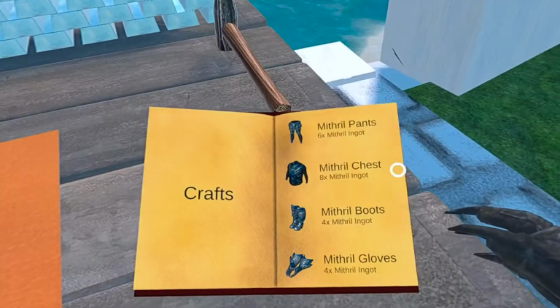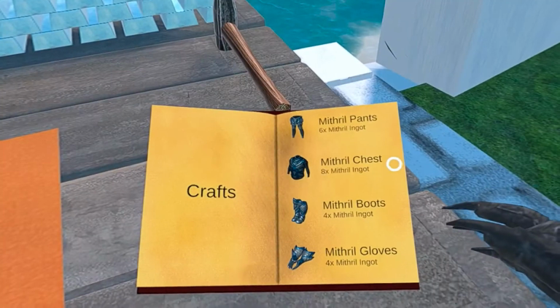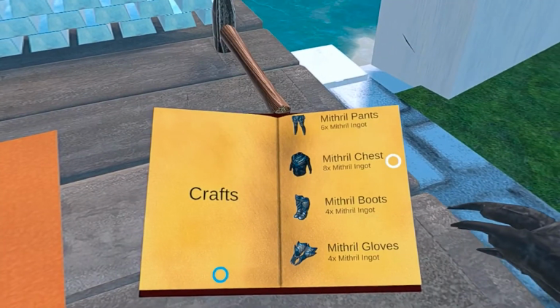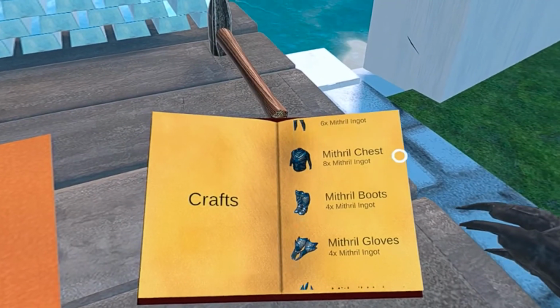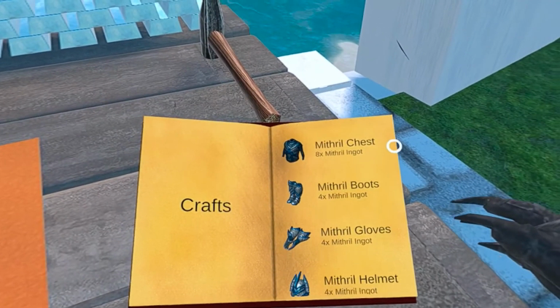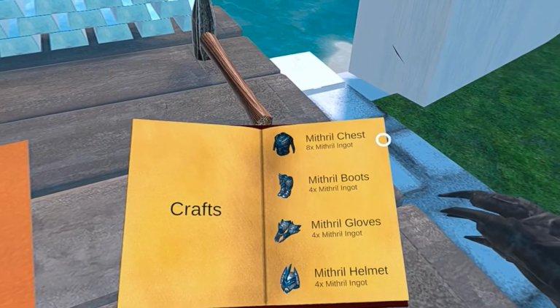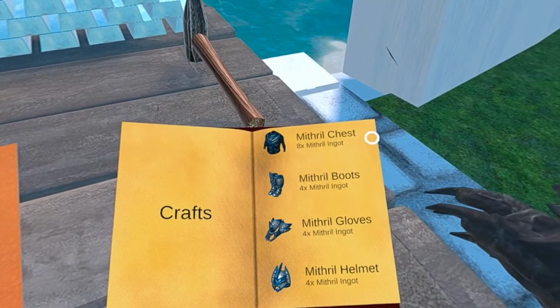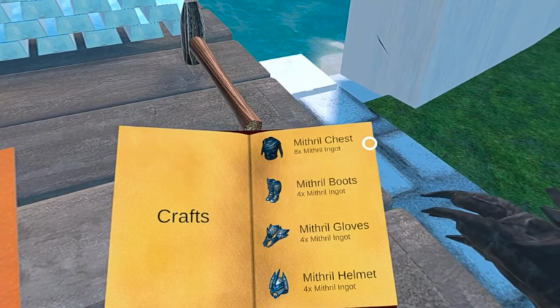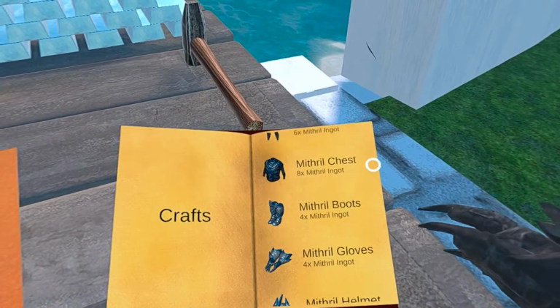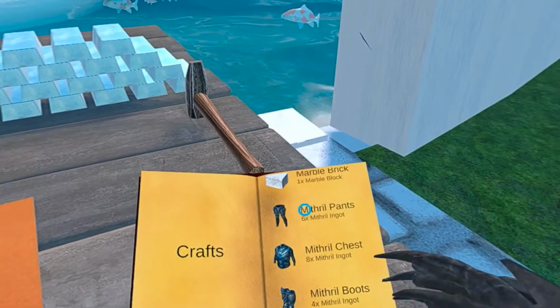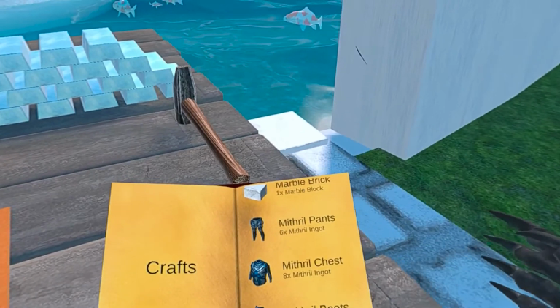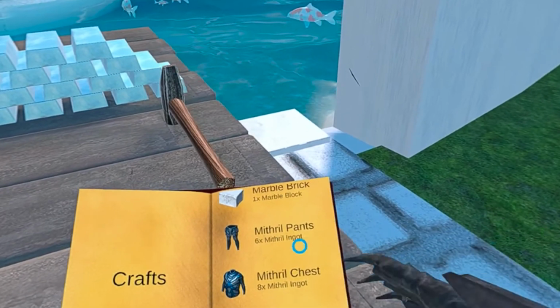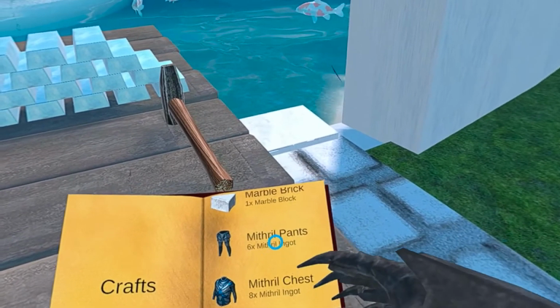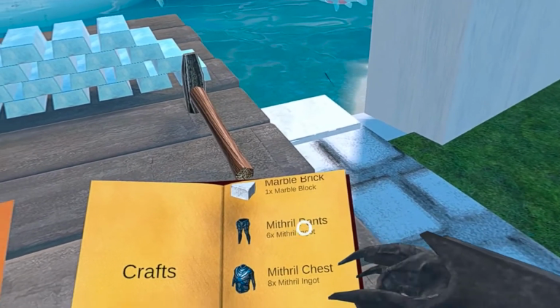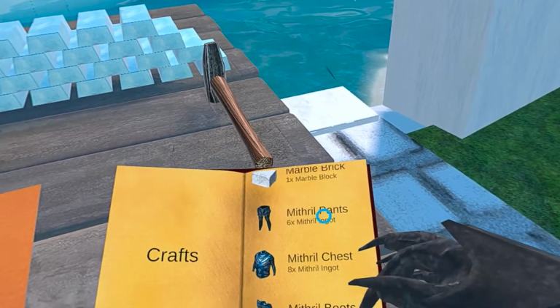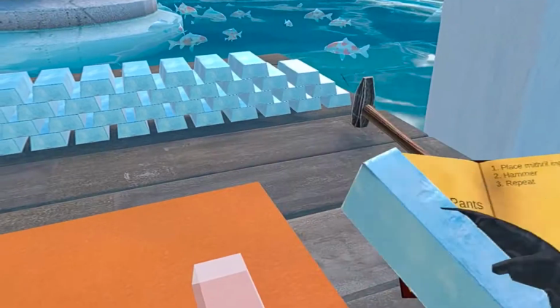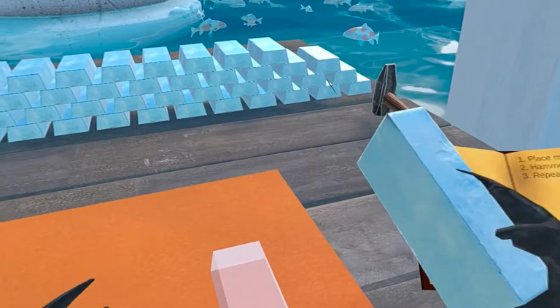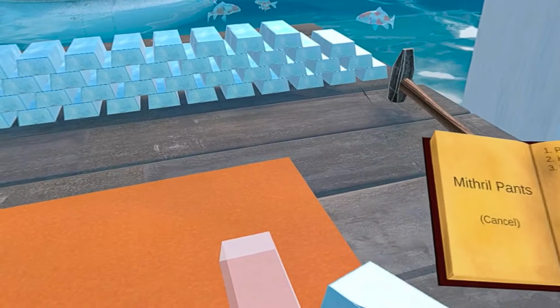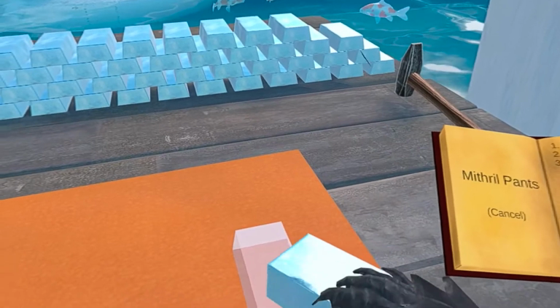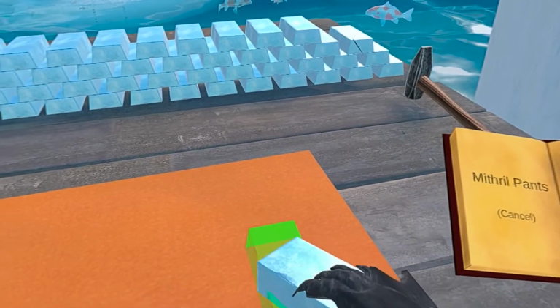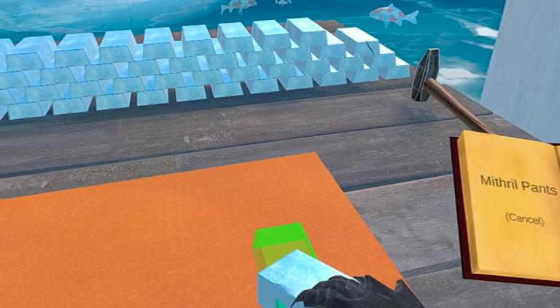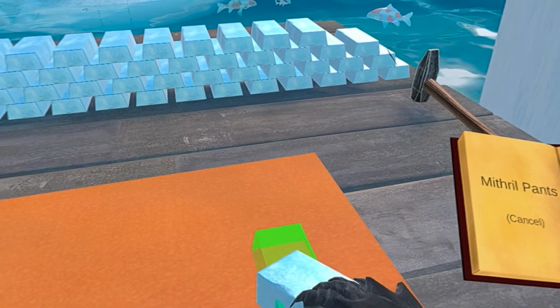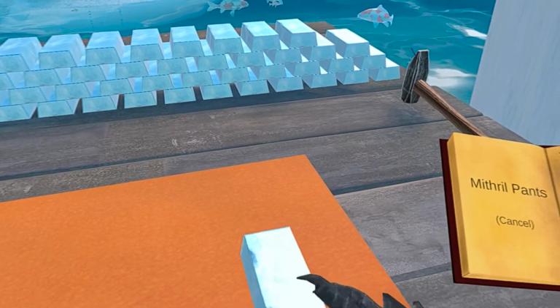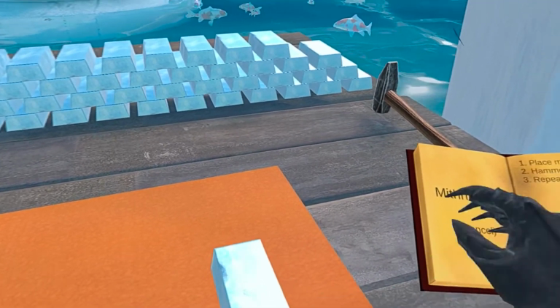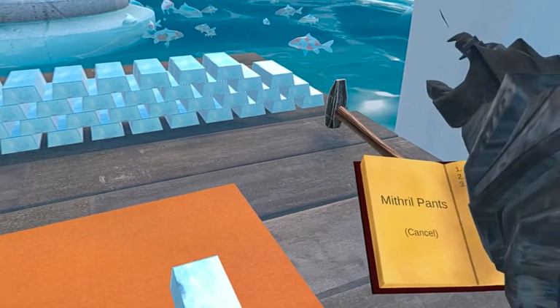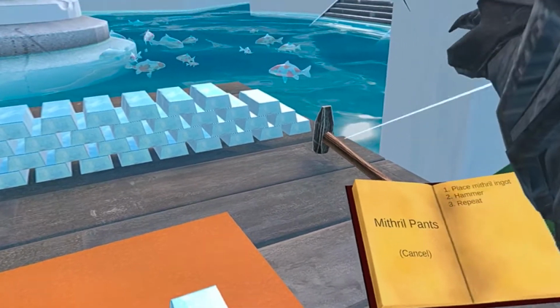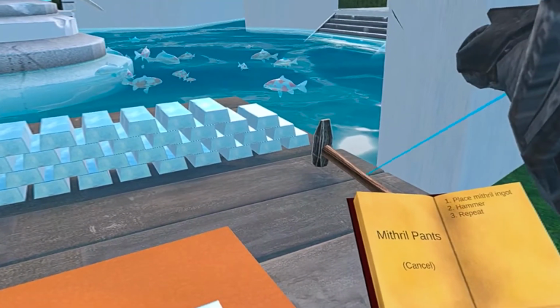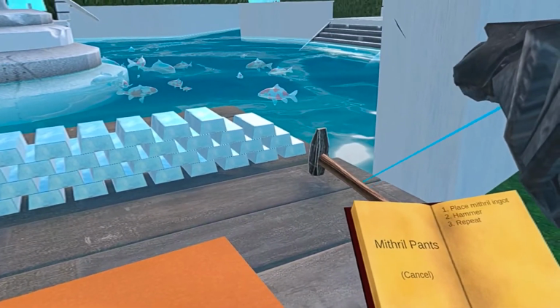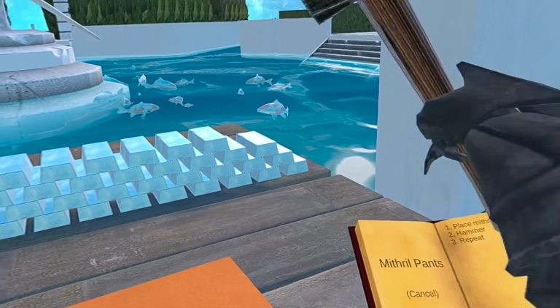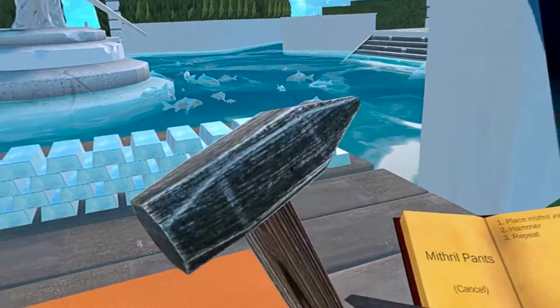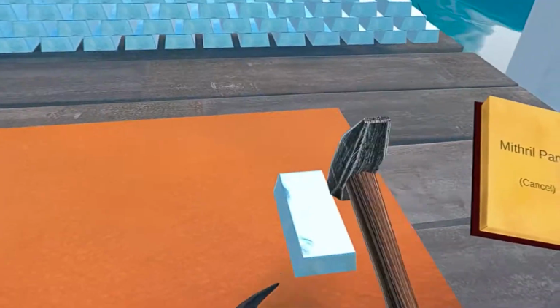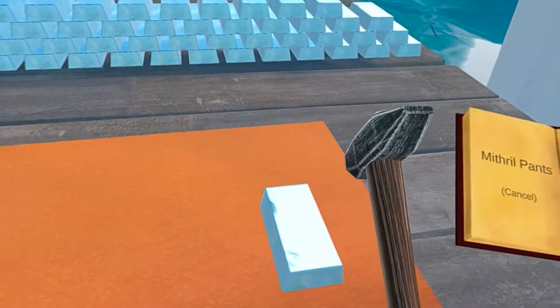Here are all the mithril armor pieces. Let's get started with the pans. As per usual we put the ingot in place and then hammer it with the hammer, just like this.